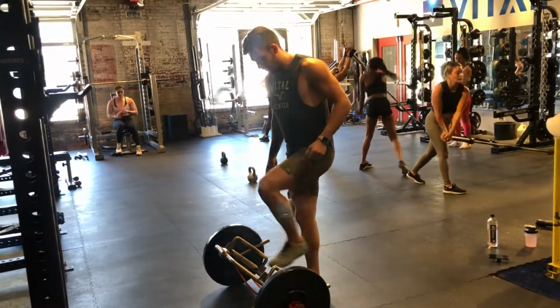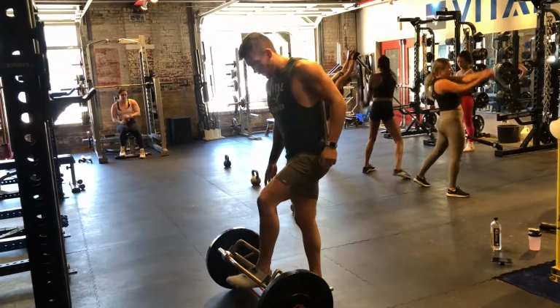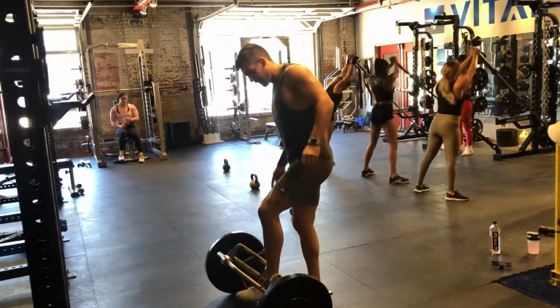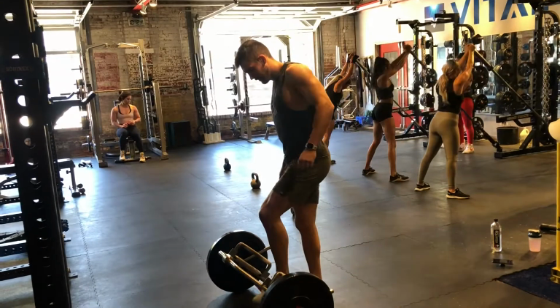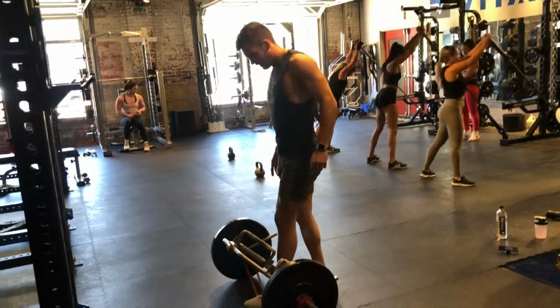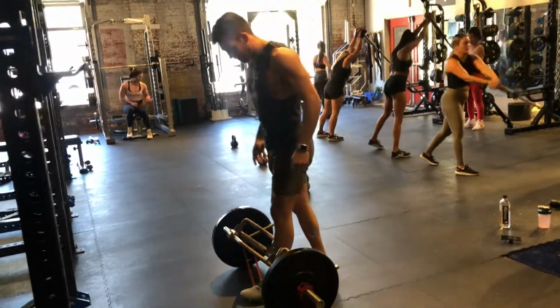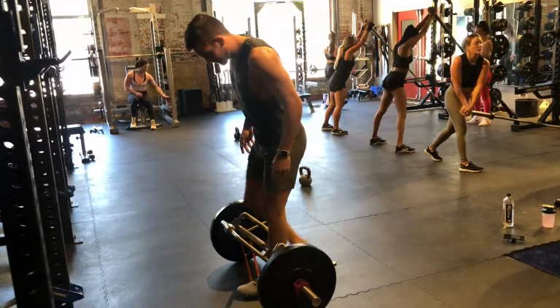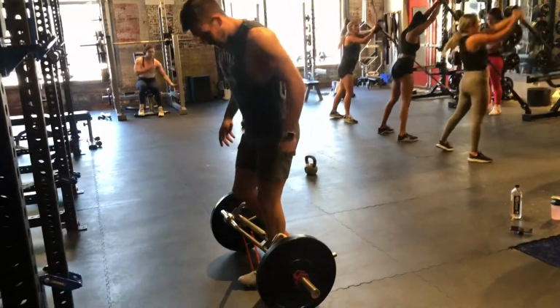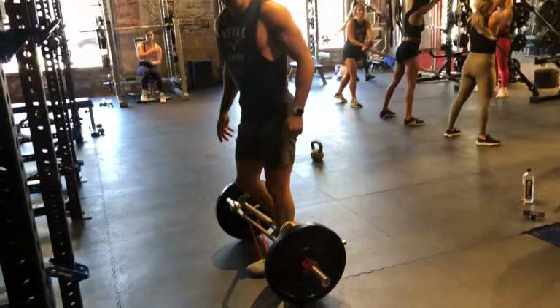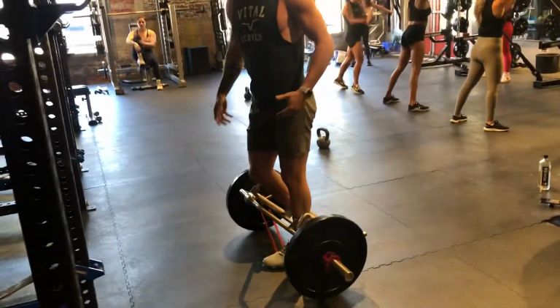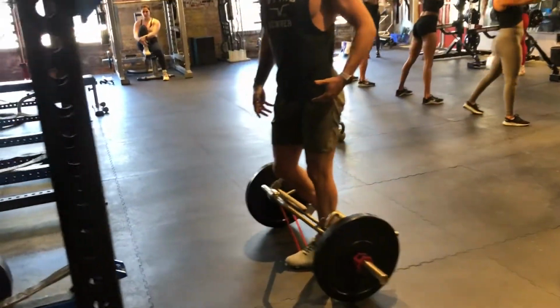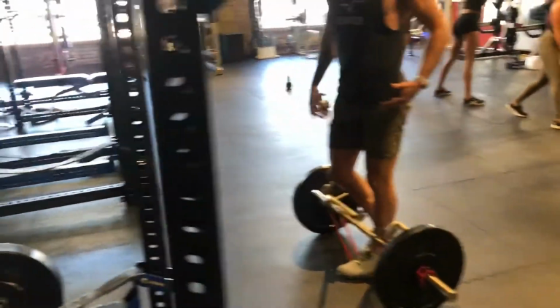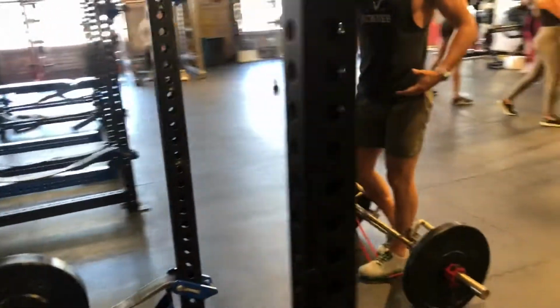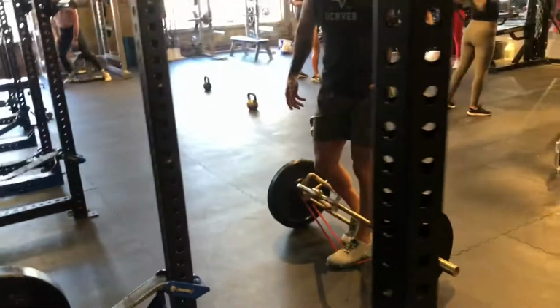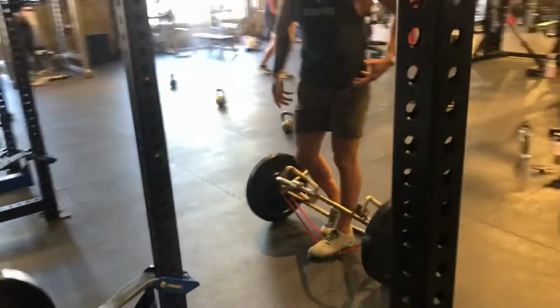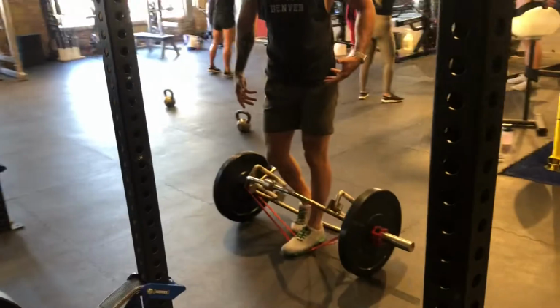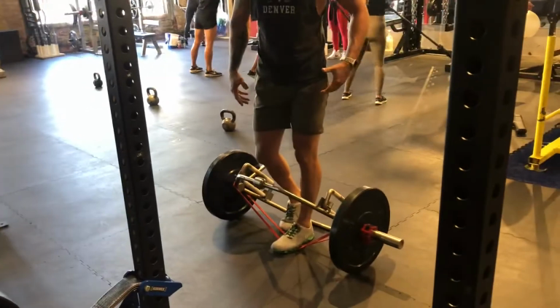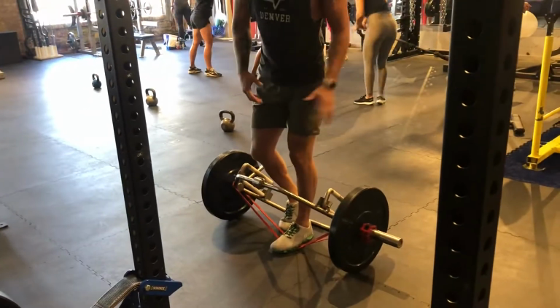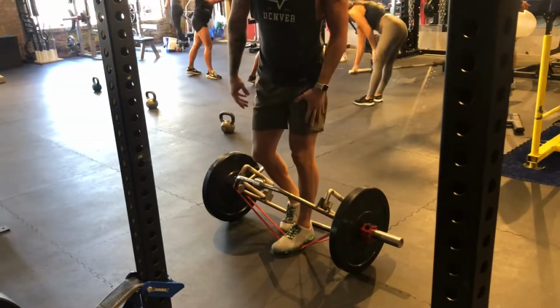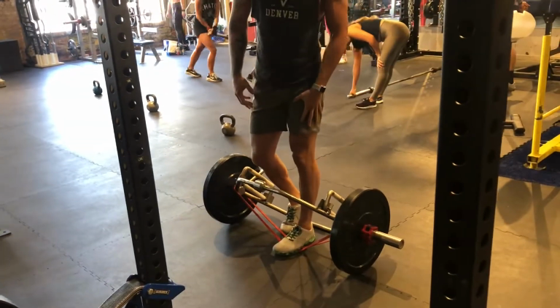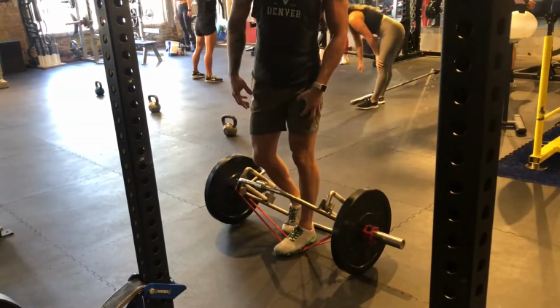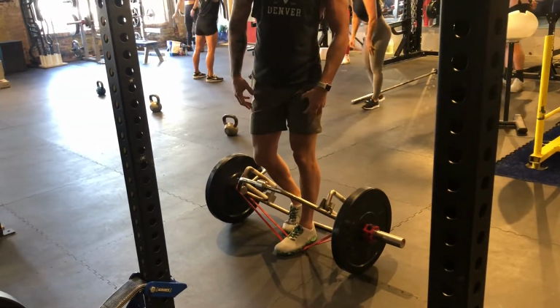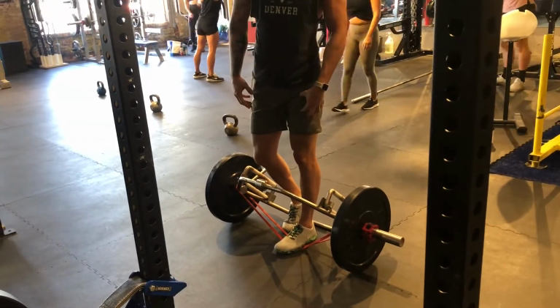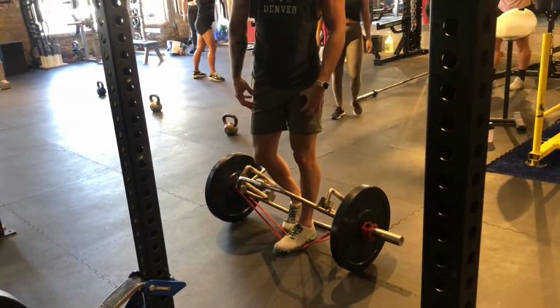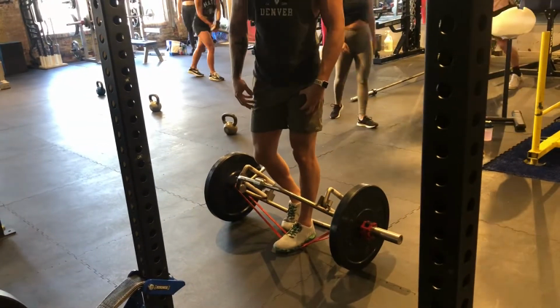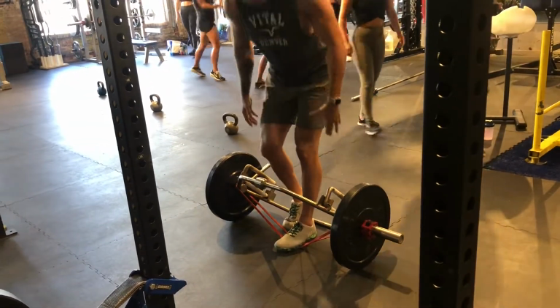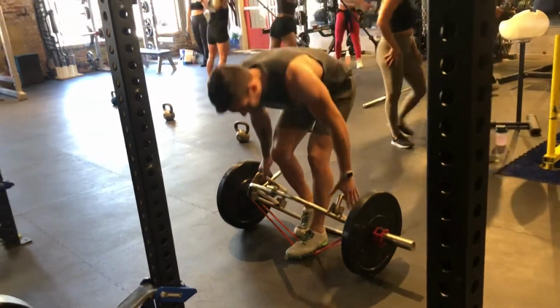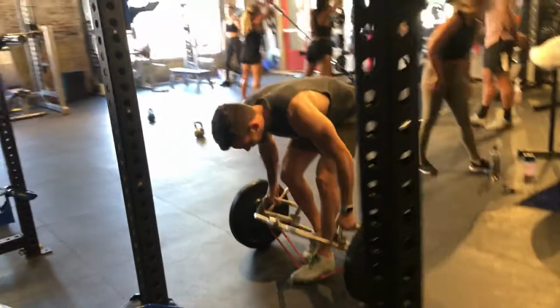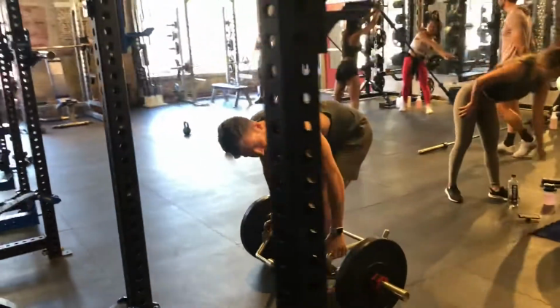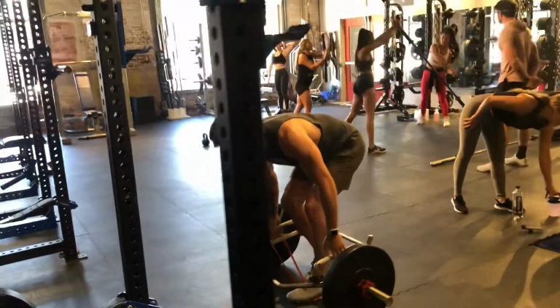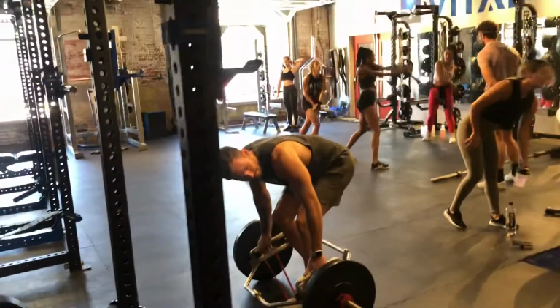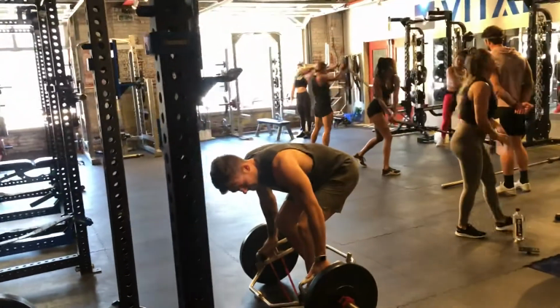So you're going to put one foot on the band. The other foot is going to be in a staggered stance, this kickstand position. About 75-80% of the weight is on this front foot. Very similar to the rack pull we just did.